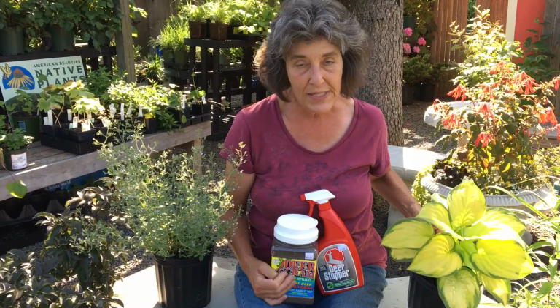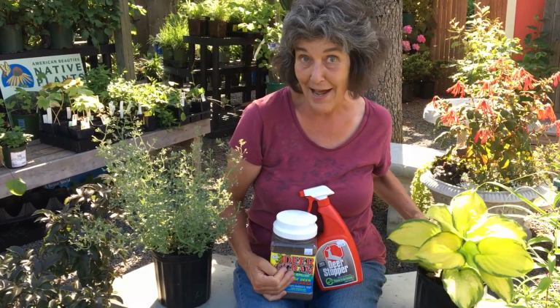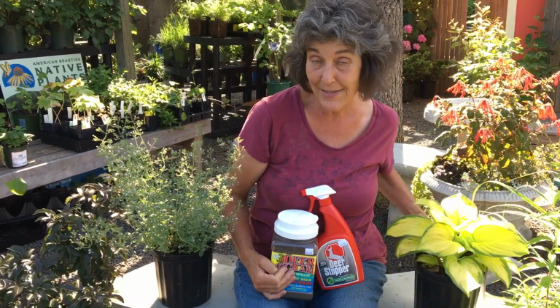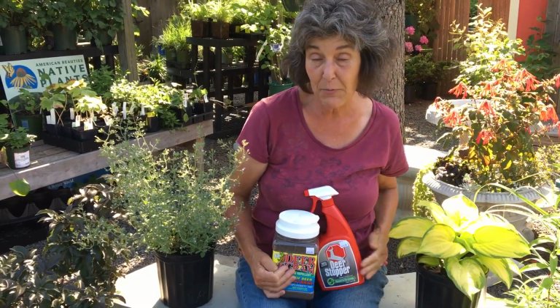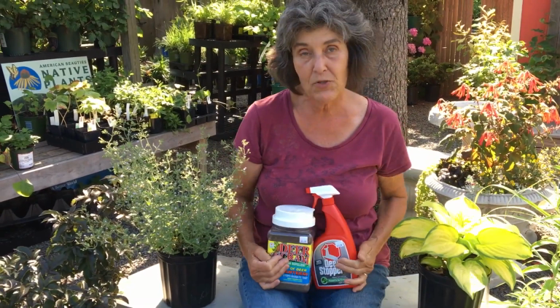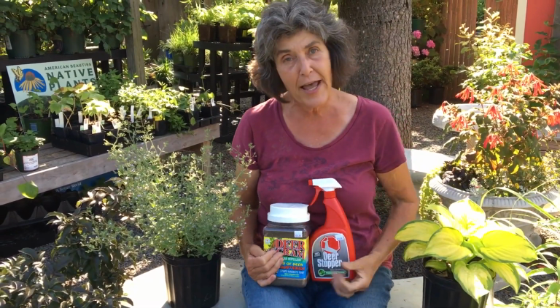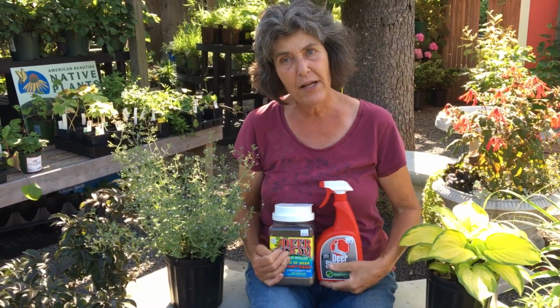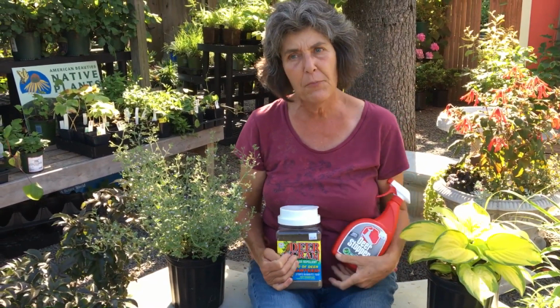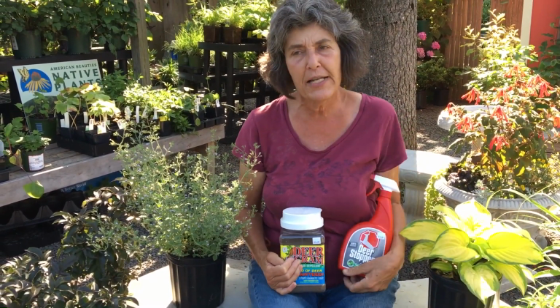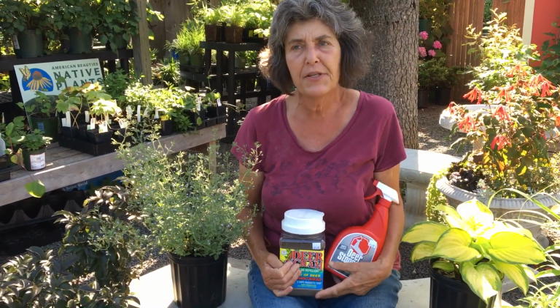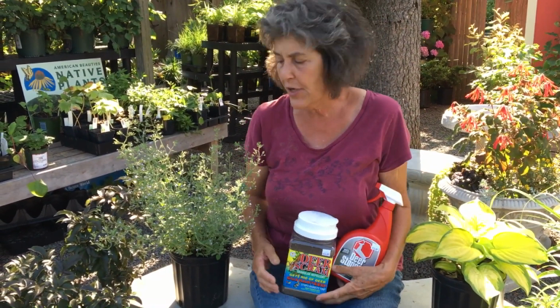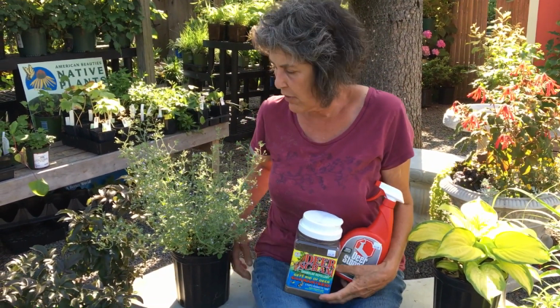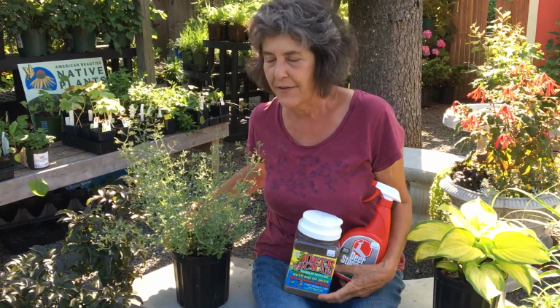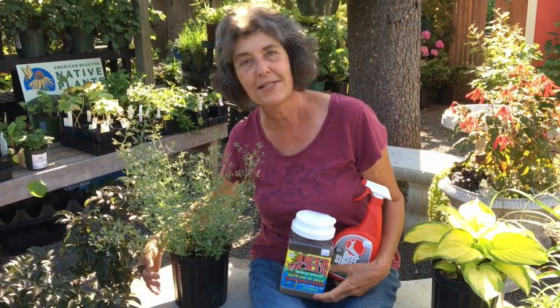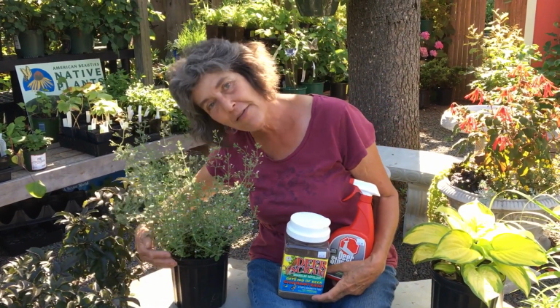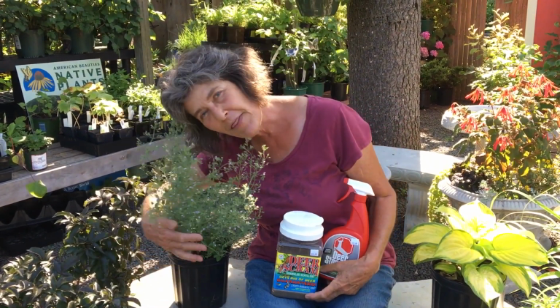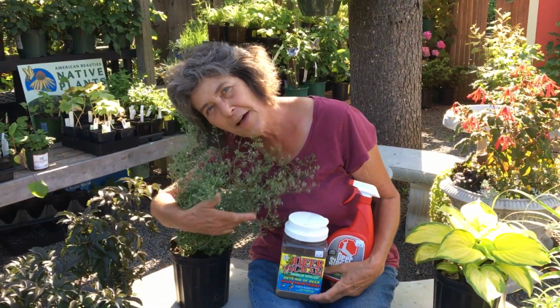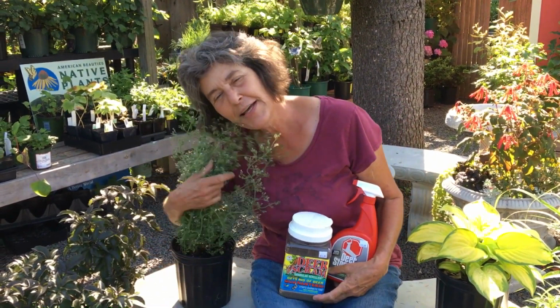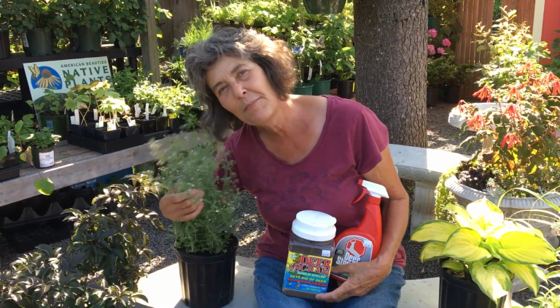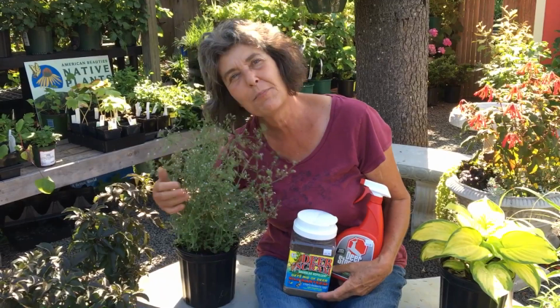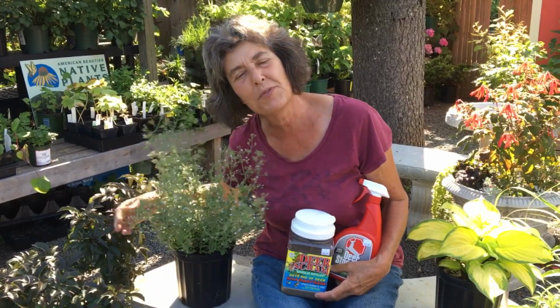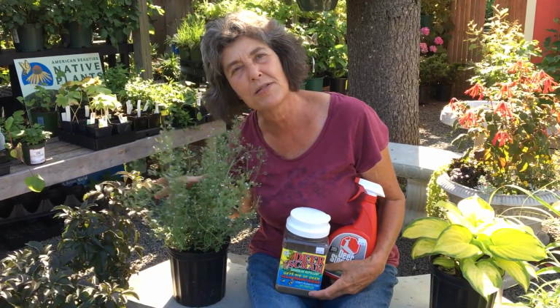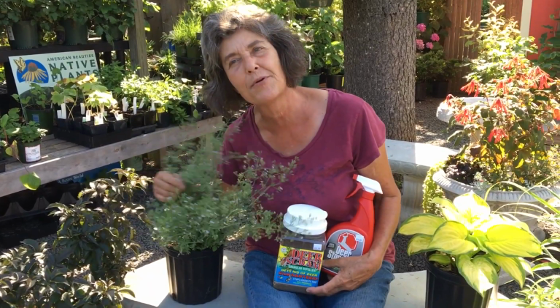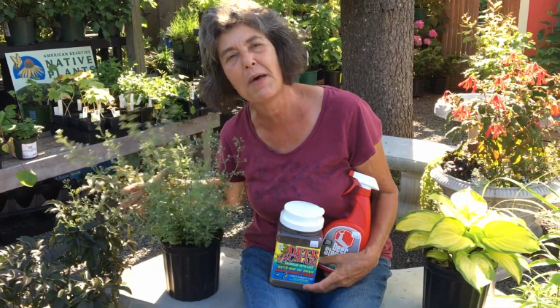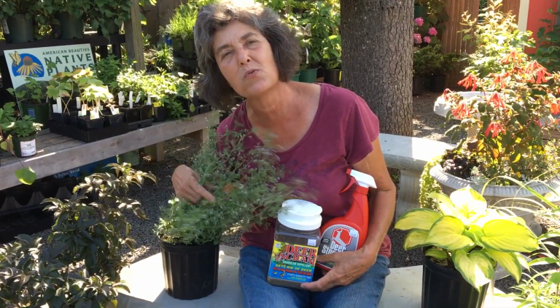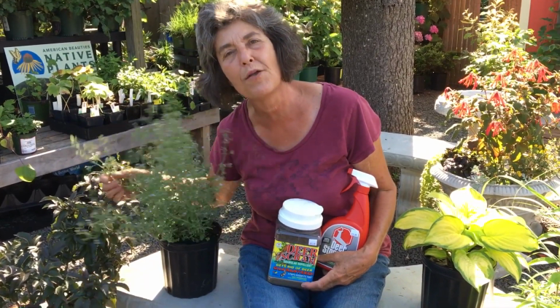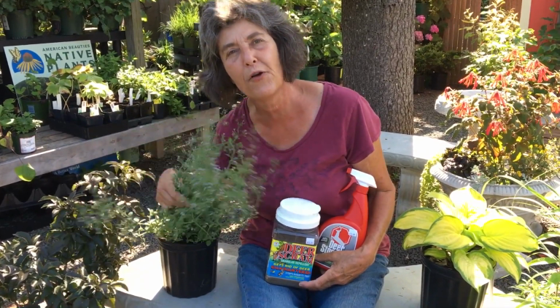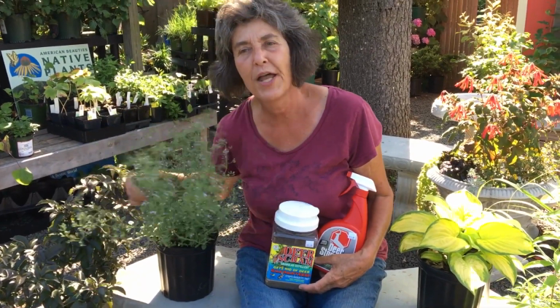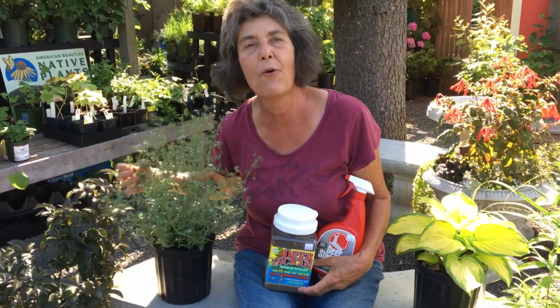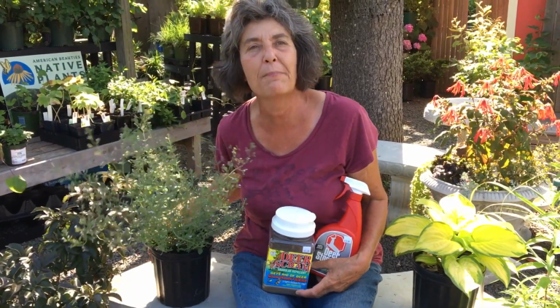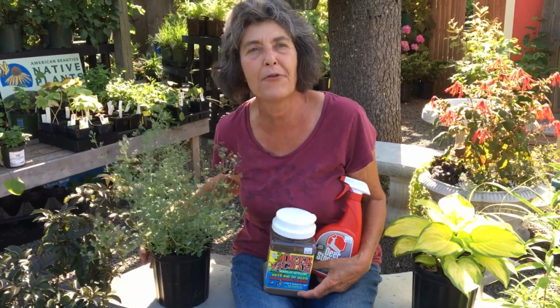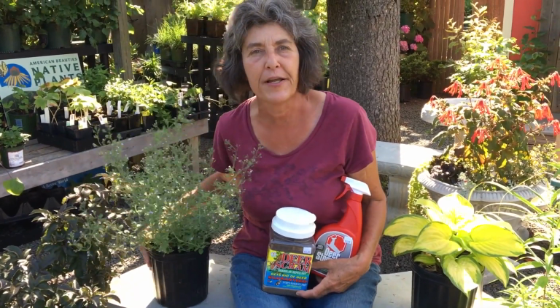What's not susceptible? Try adding a few plants that the deer don't like. This is Calamintha. Calamintha blooms all summer, smells wonderful, and nobody bothers it.